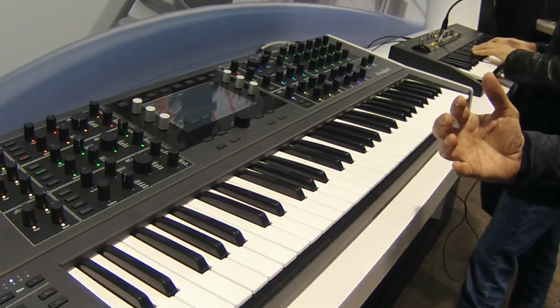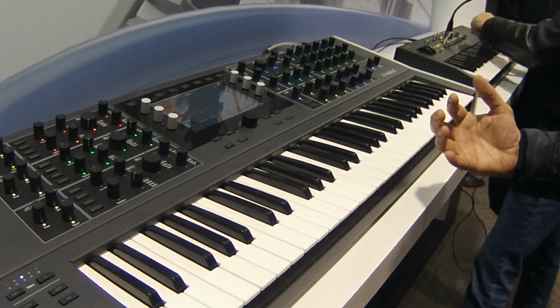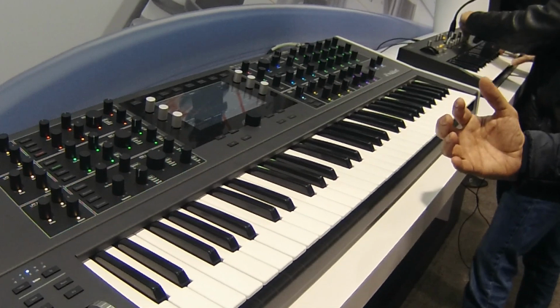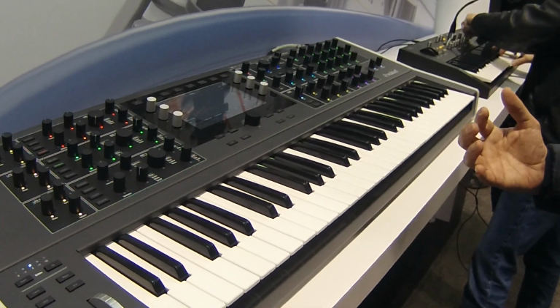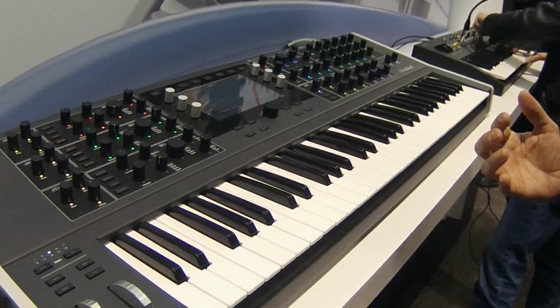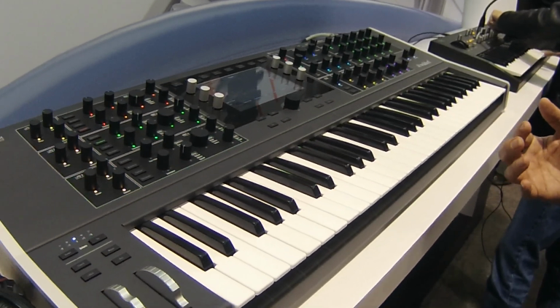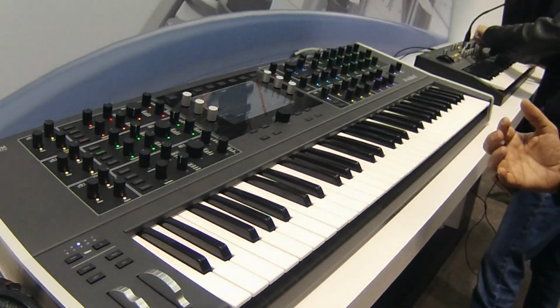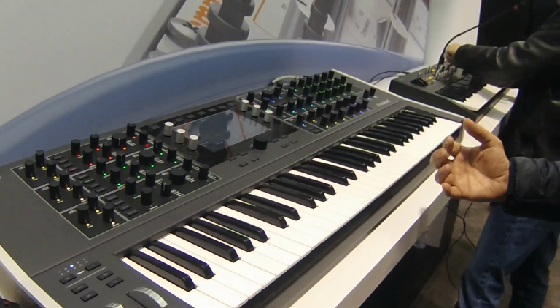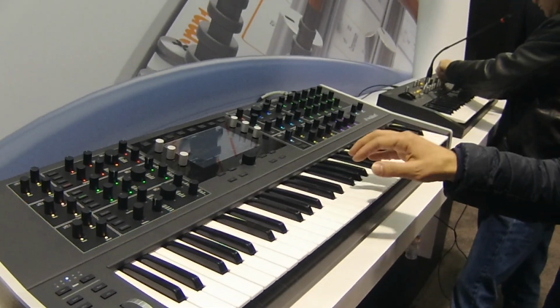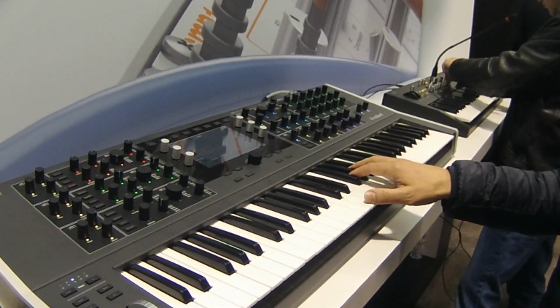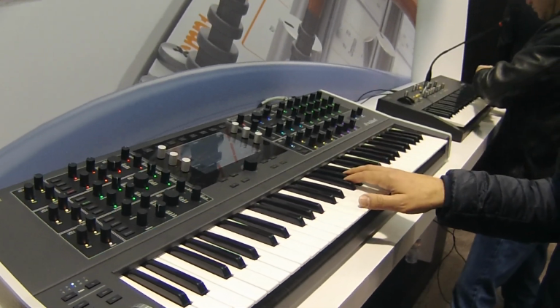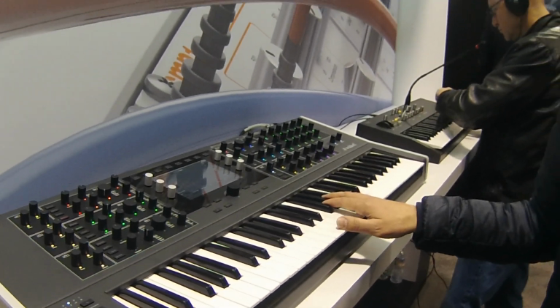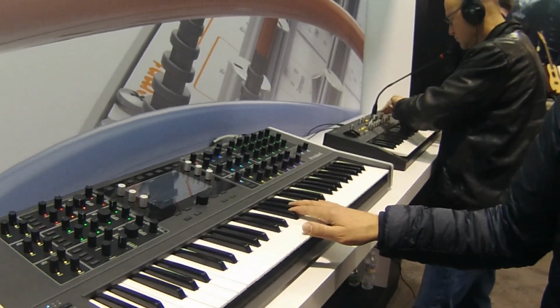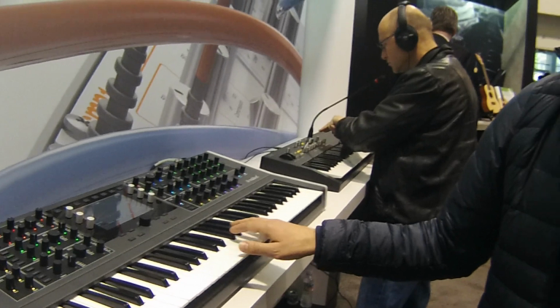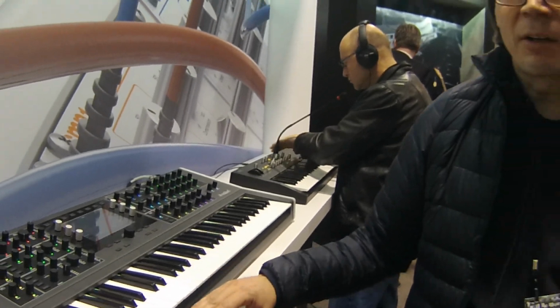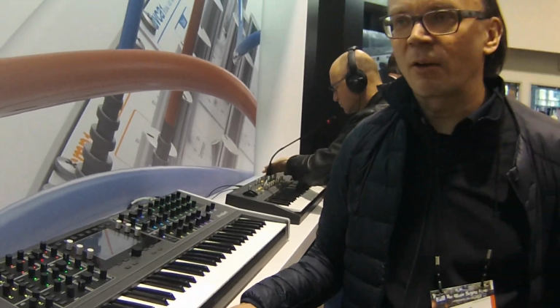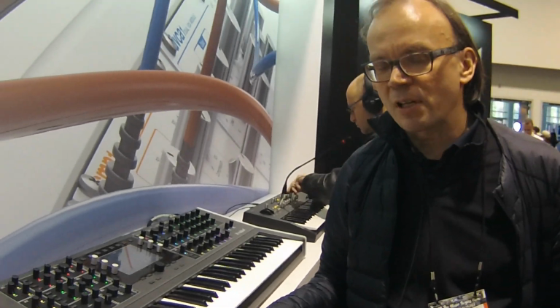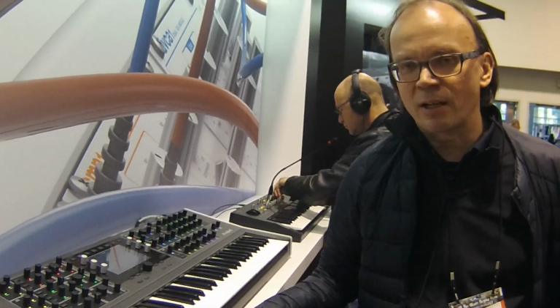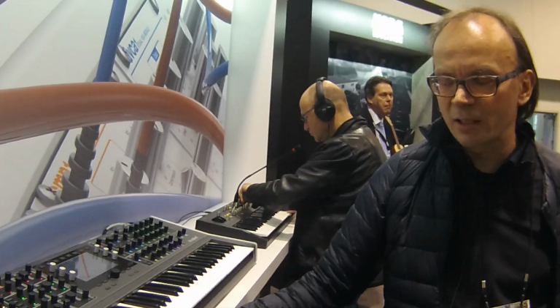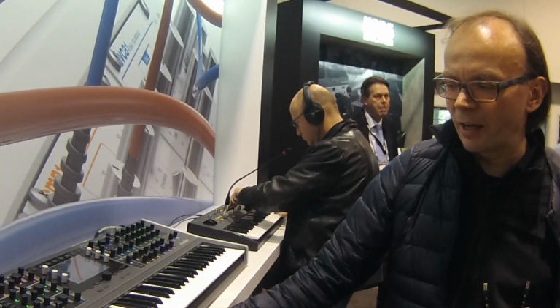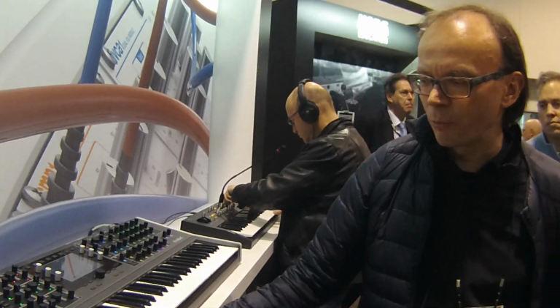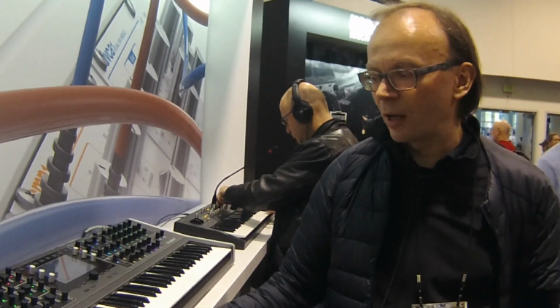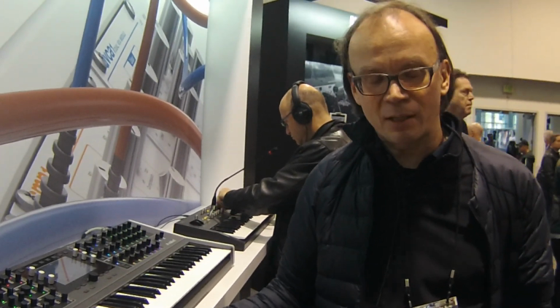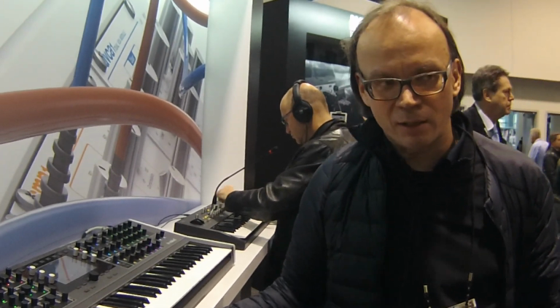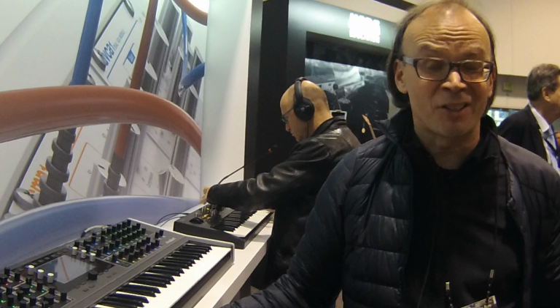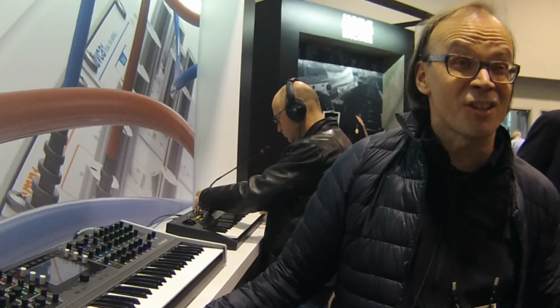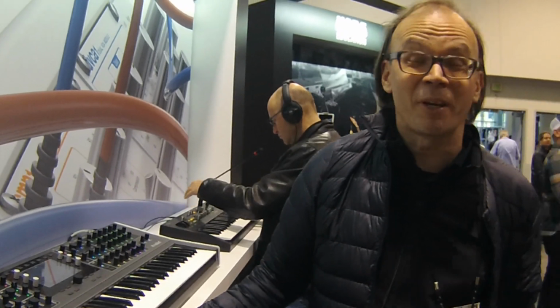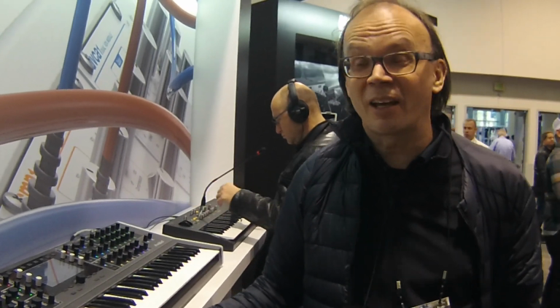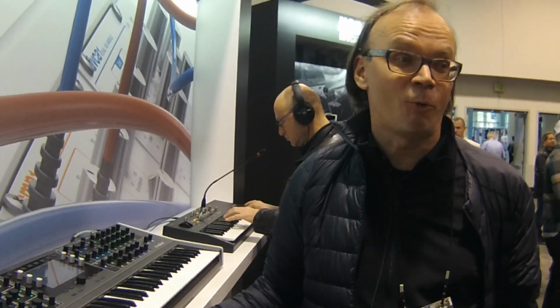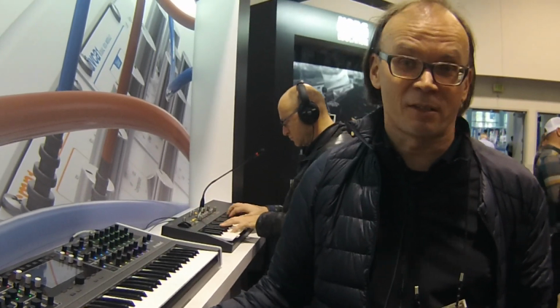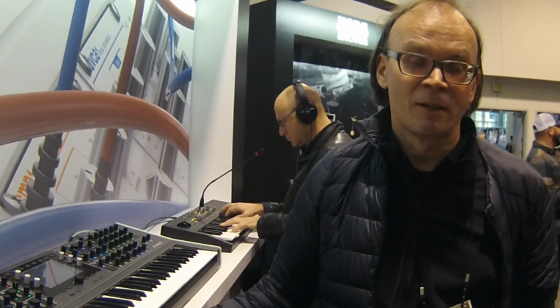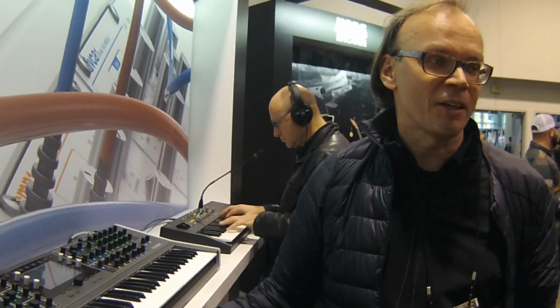We just wanted to build our own dream synthesizer here, and that's what the Quantum is. We are now in sound design with designers like Howard Scar. We are doing beta tests and we try to ship in a couple of weeks. Thank you.